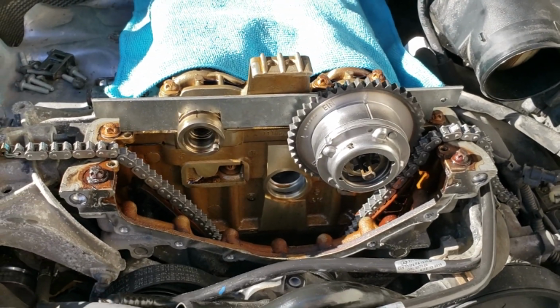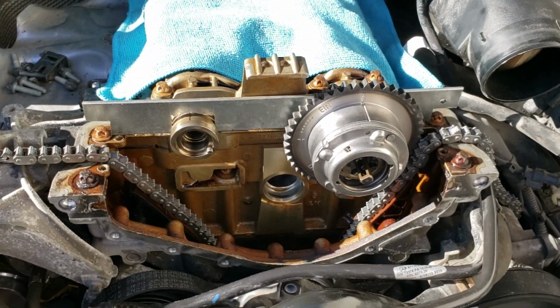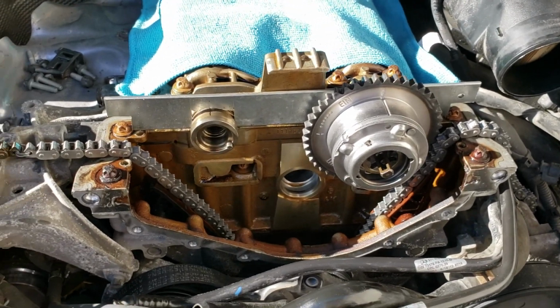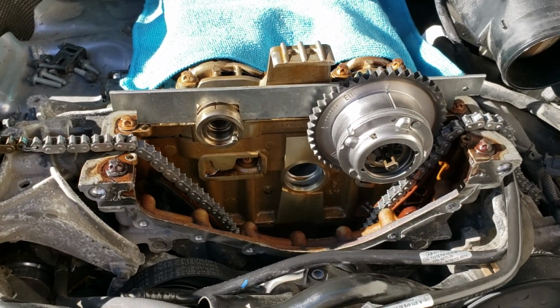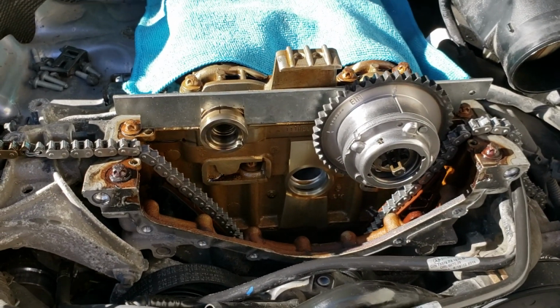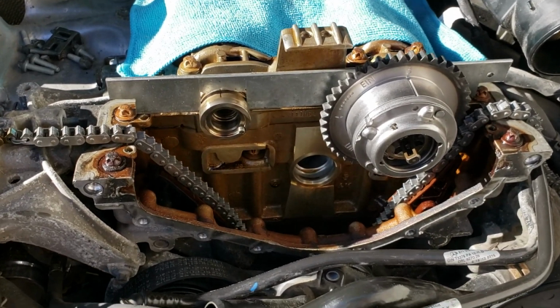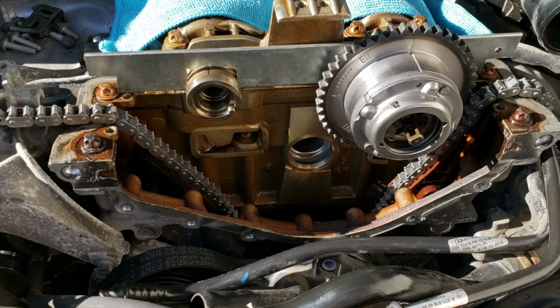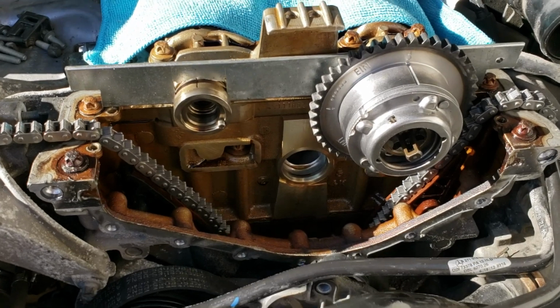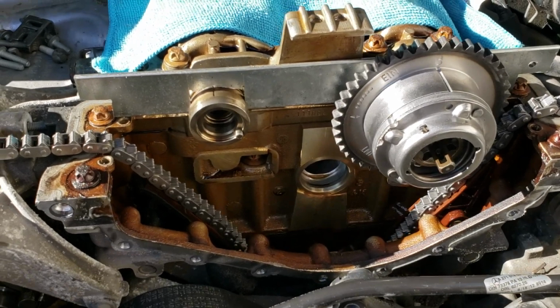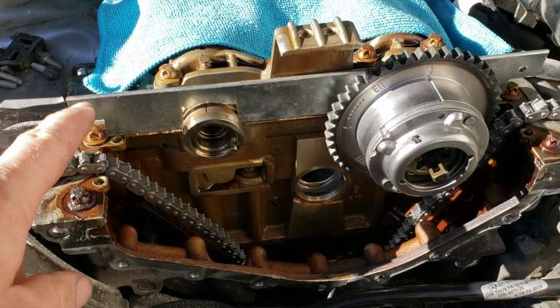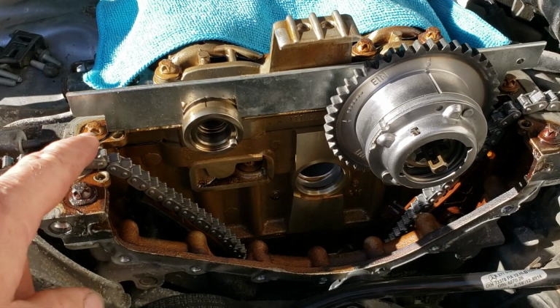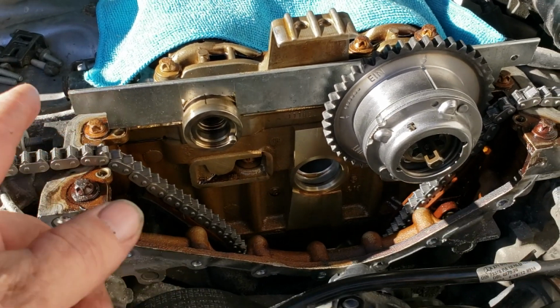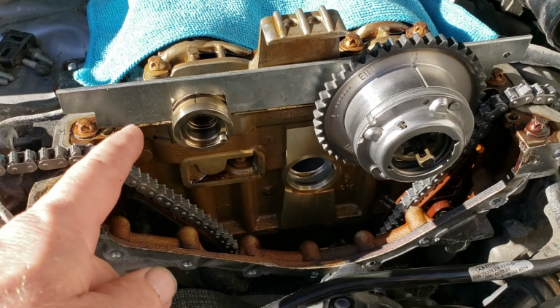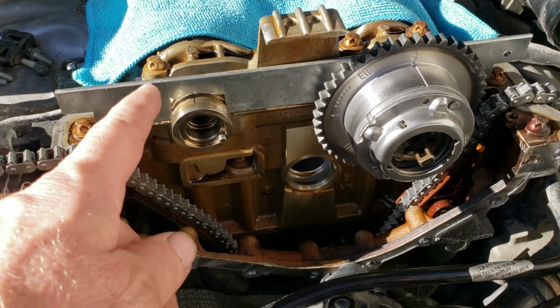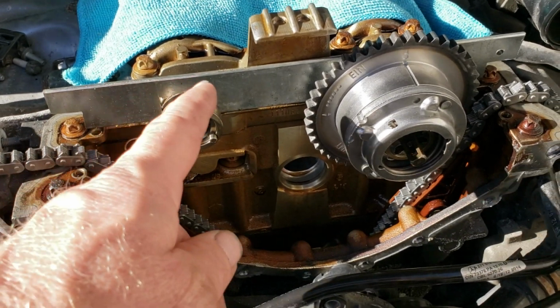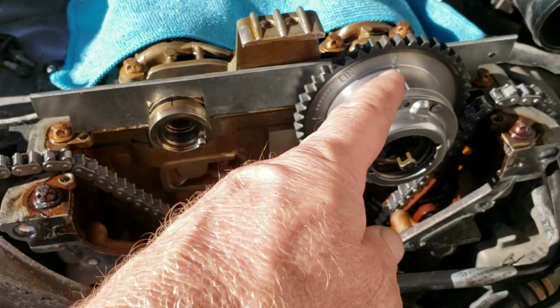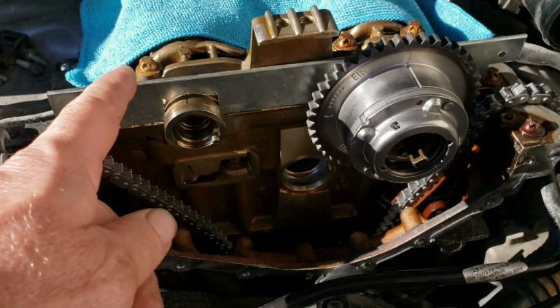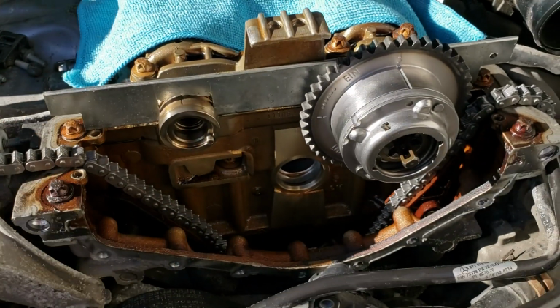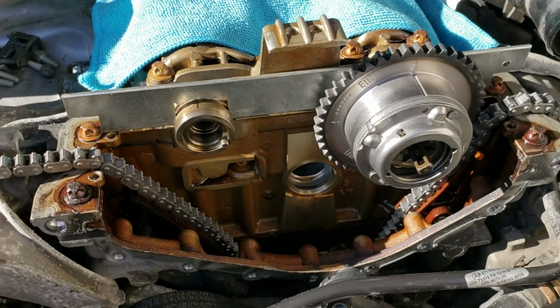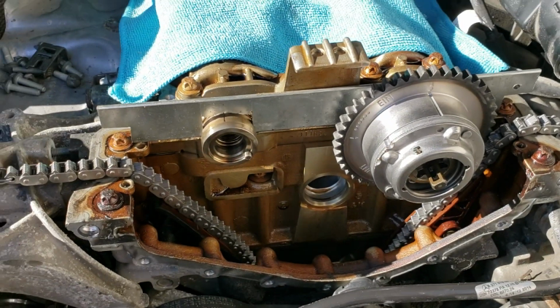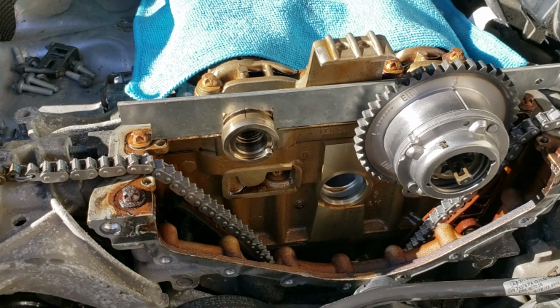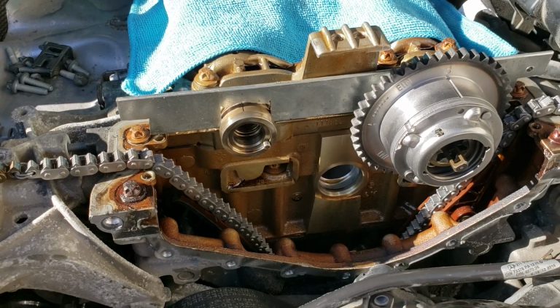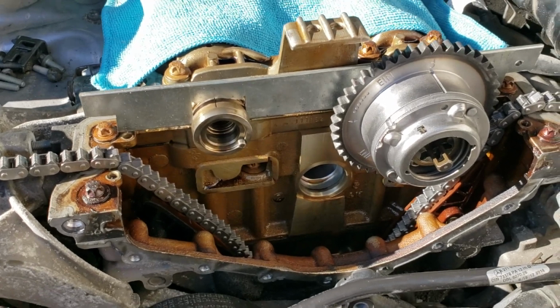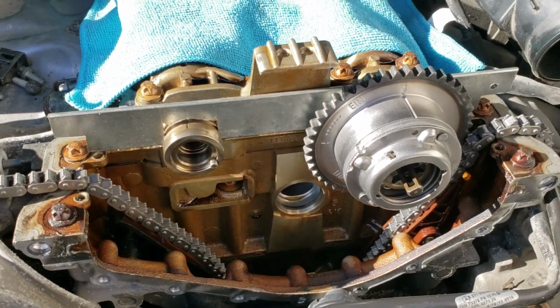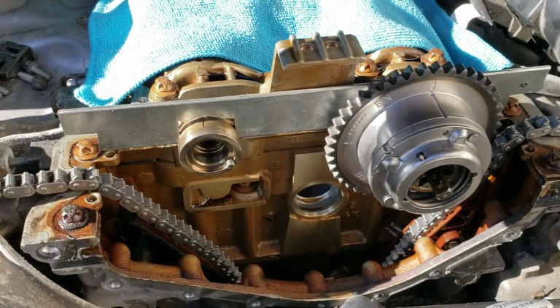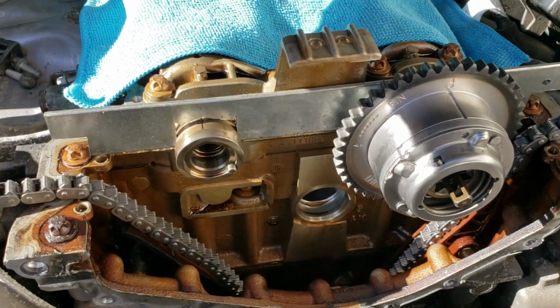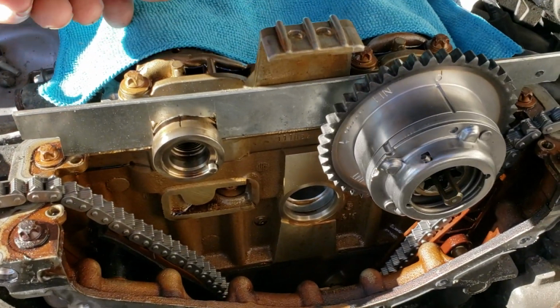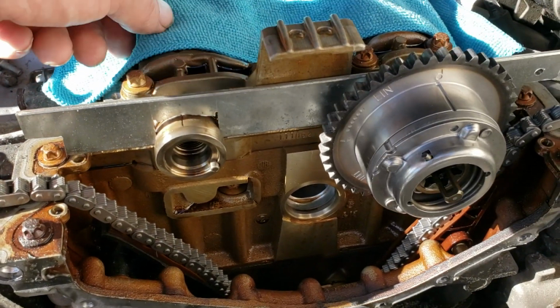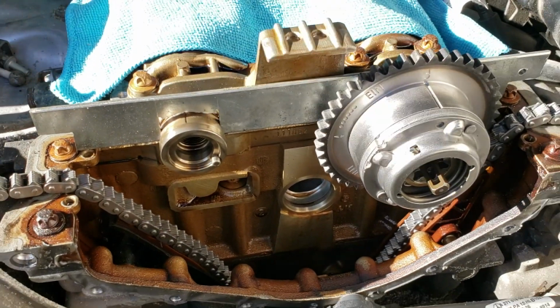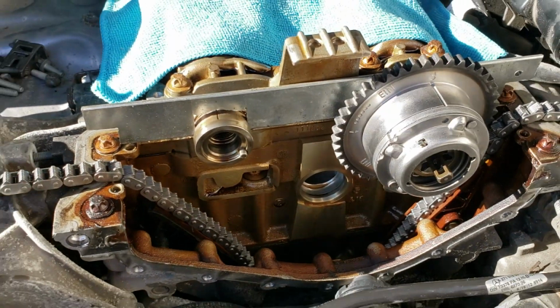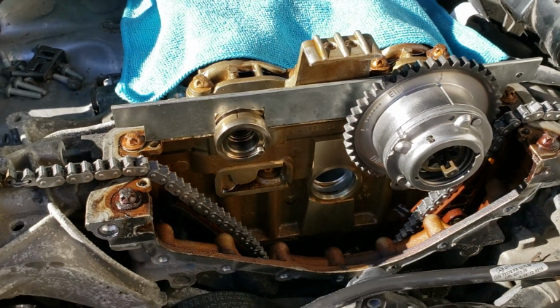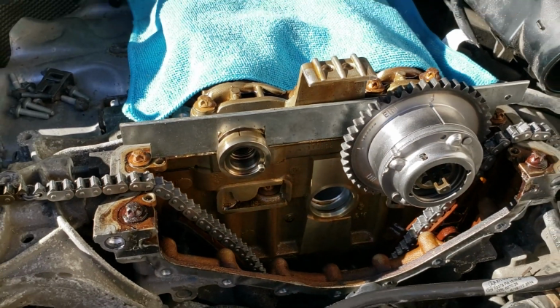This isn't a really detailed timing video — I just wanted to show that you don't have to buy that fancy alignment tool. You can make something yourself, and there are other ways to hold these cams, so don't let people tell you that you can't.